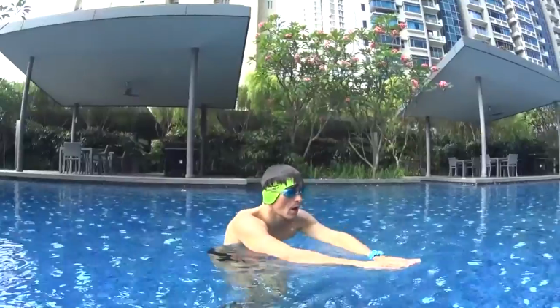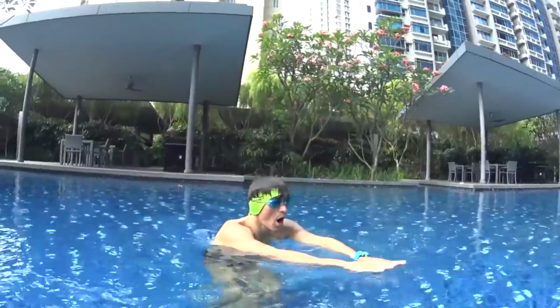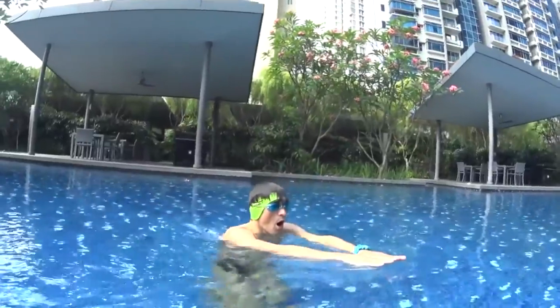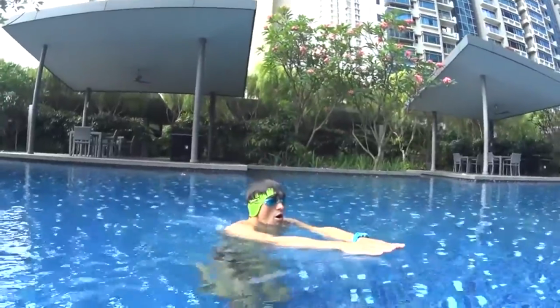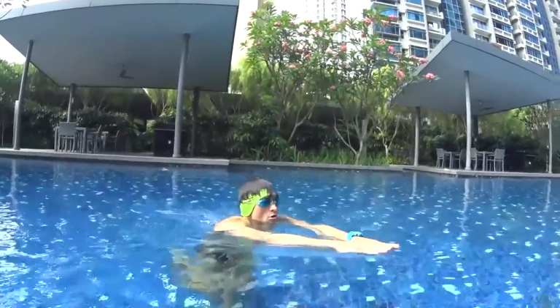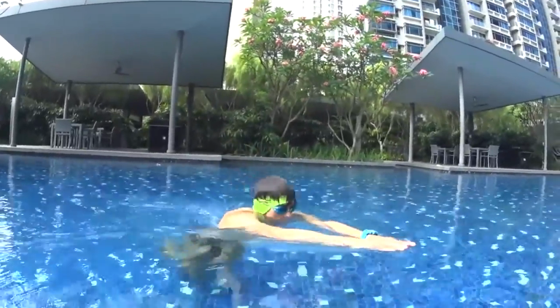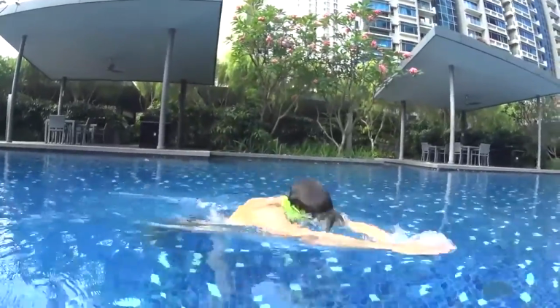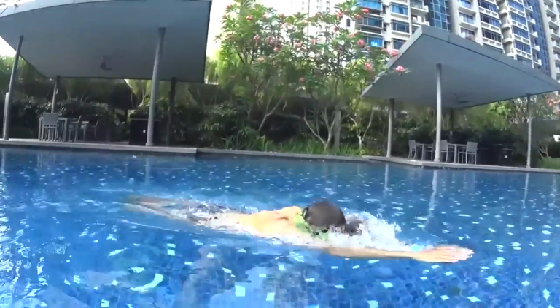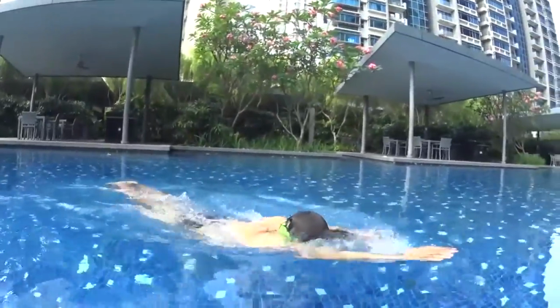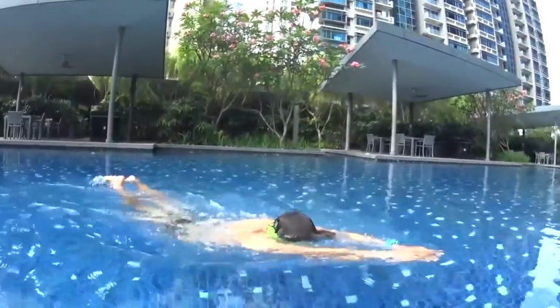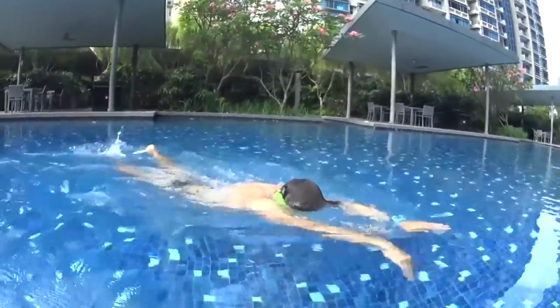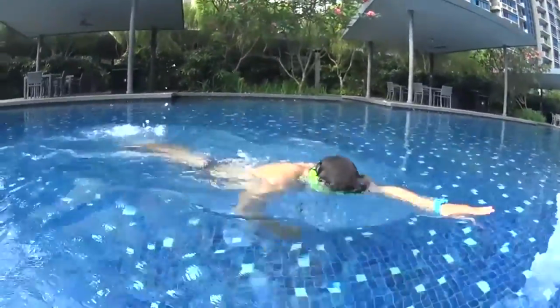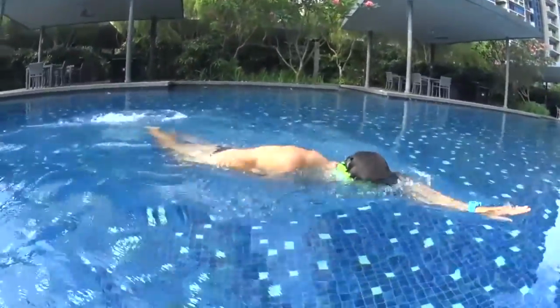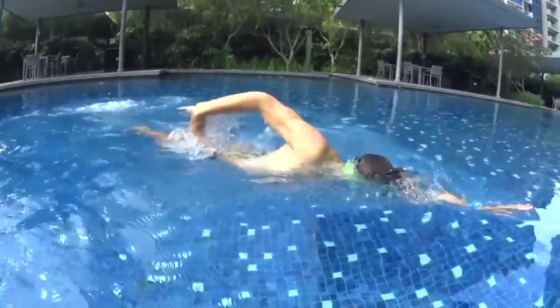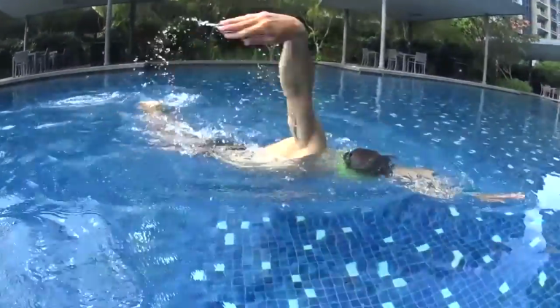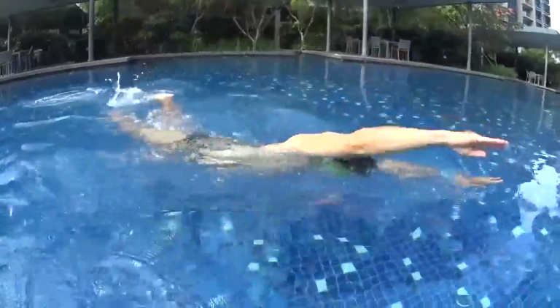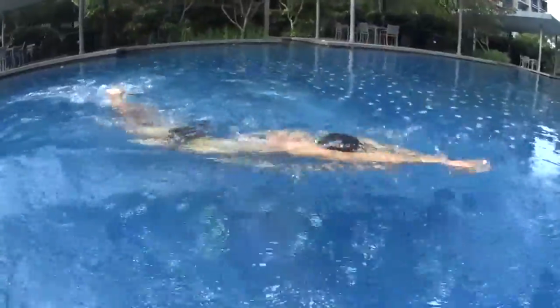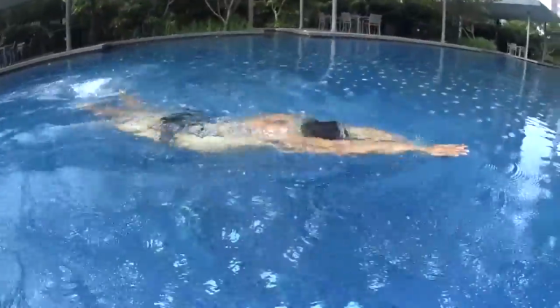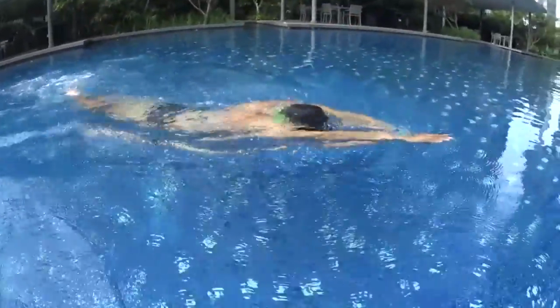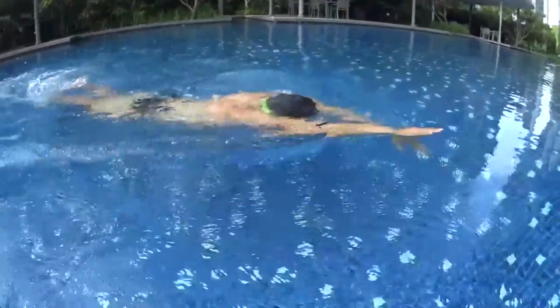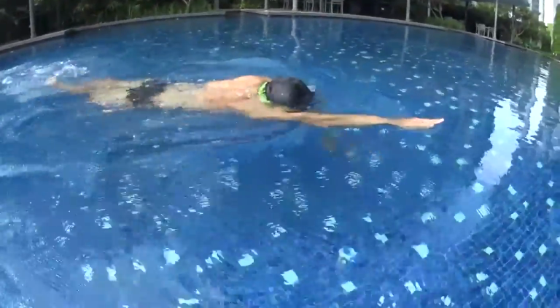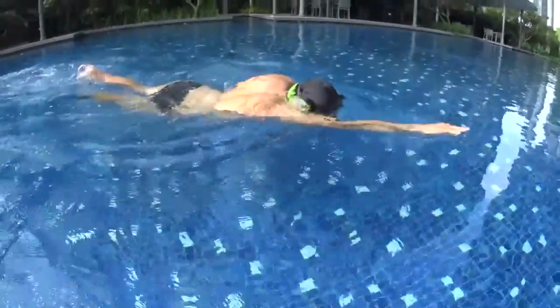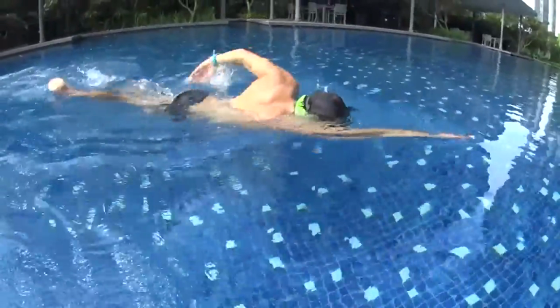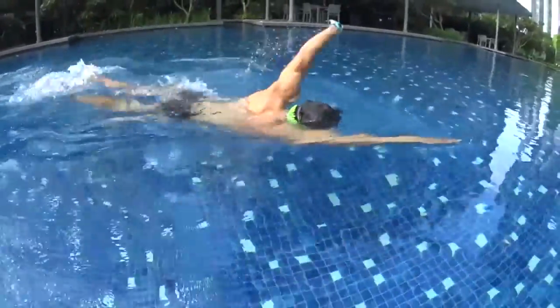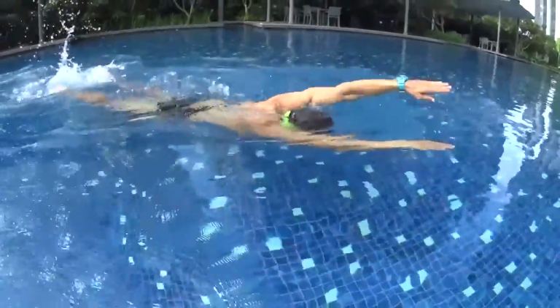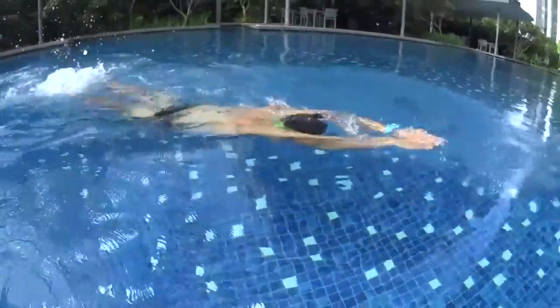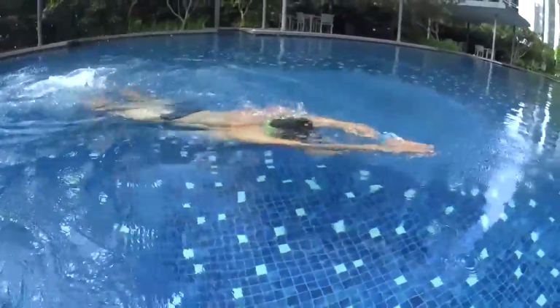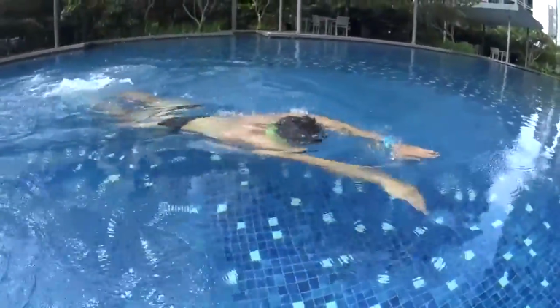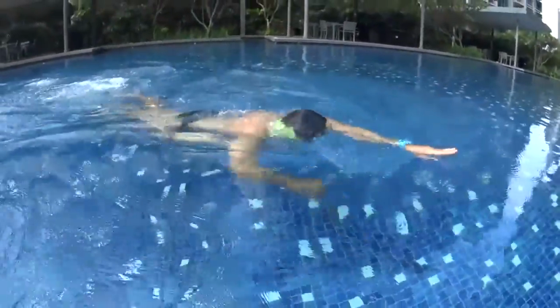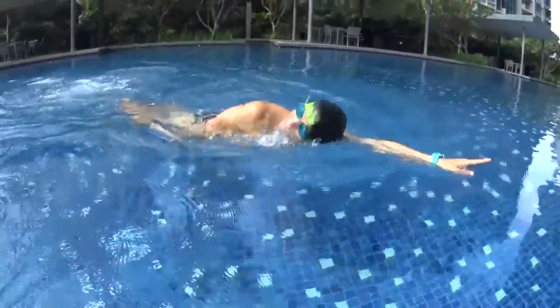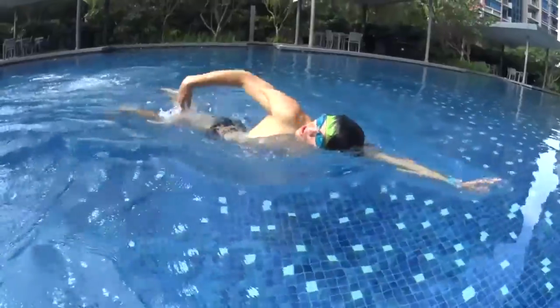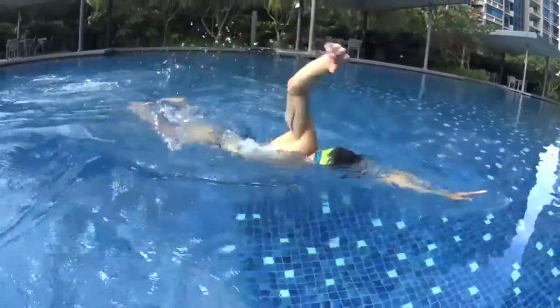To swim correctly, keep your hands on the surface of the water and pull the water with the other hand to catch back your hands, still gliding far away on the front of the water.